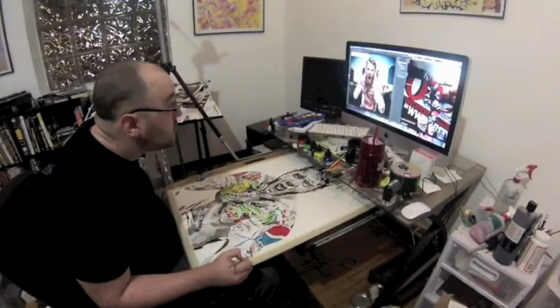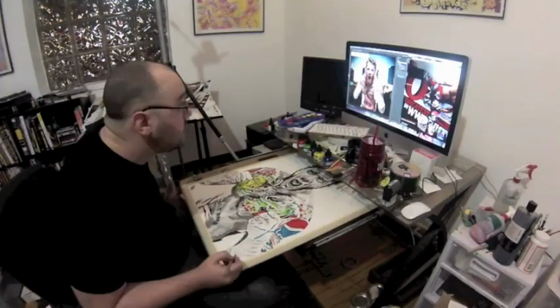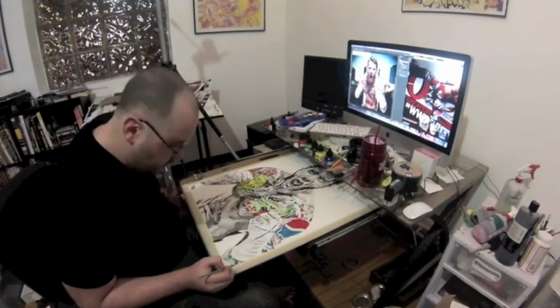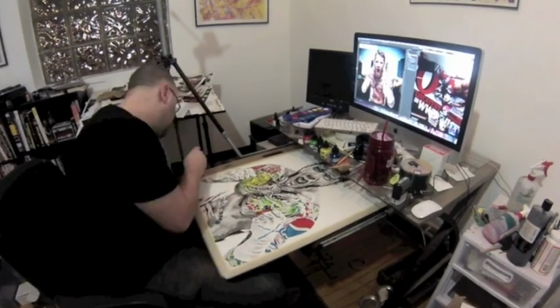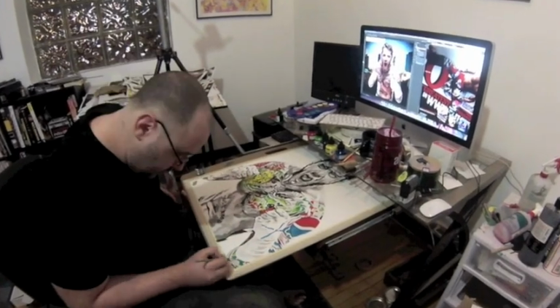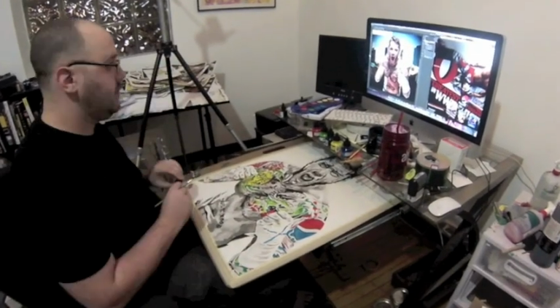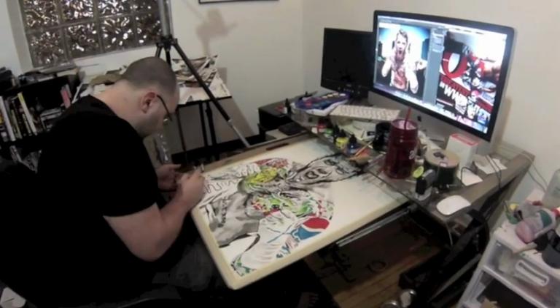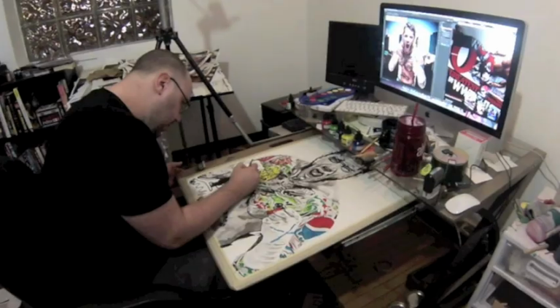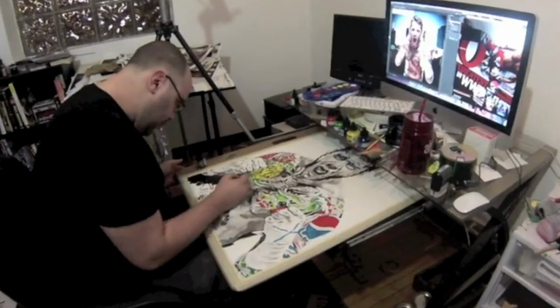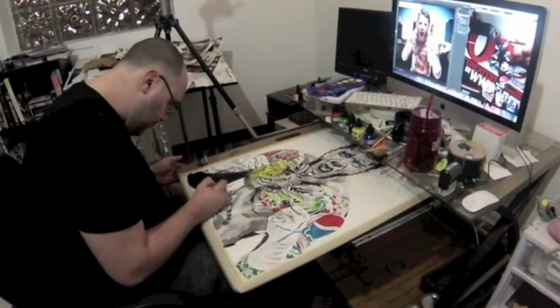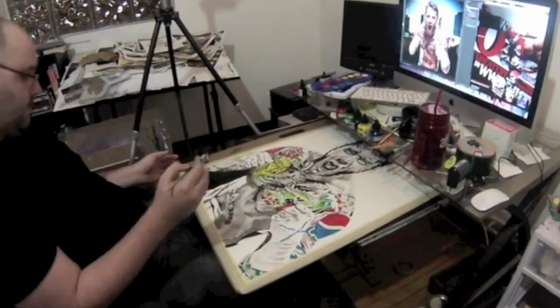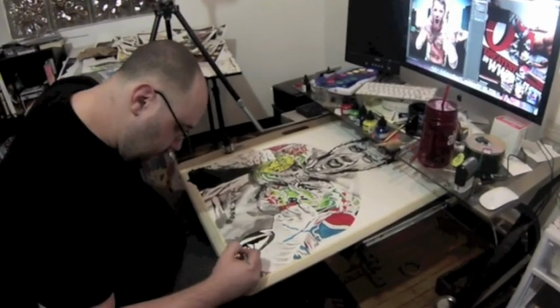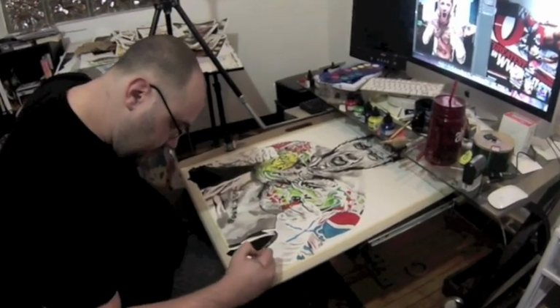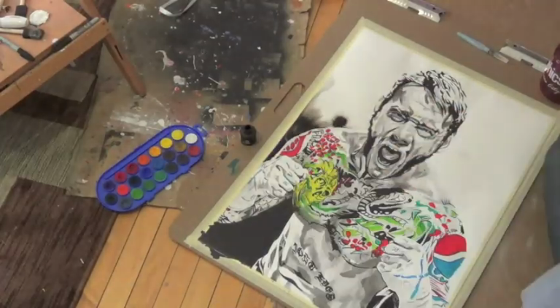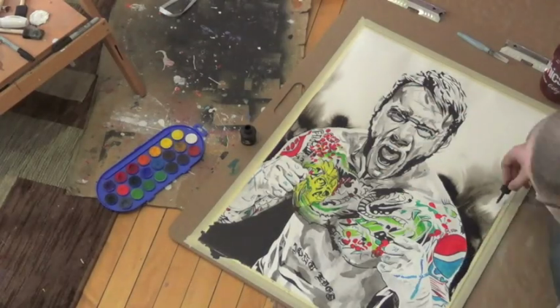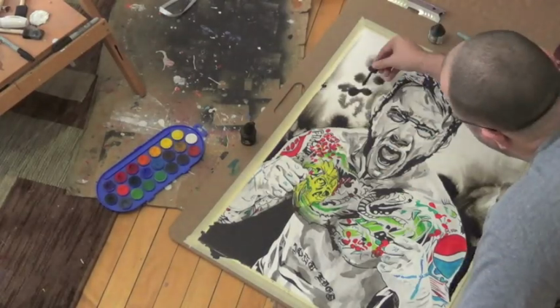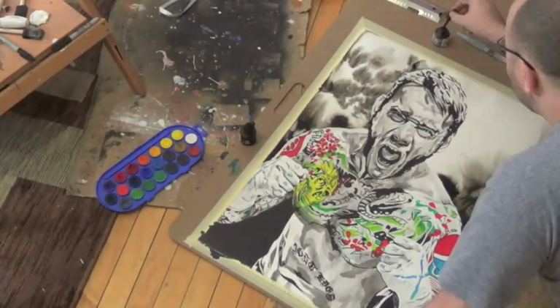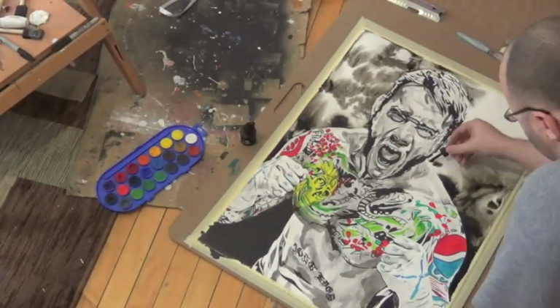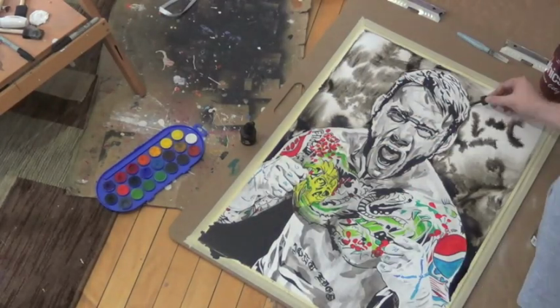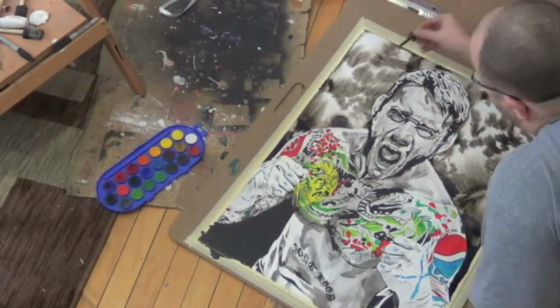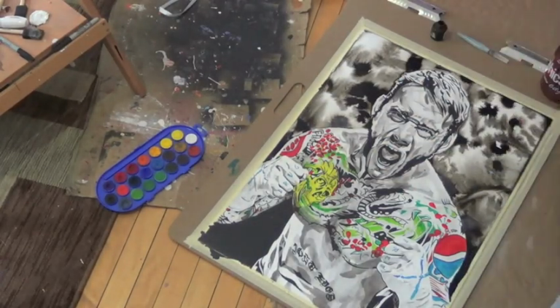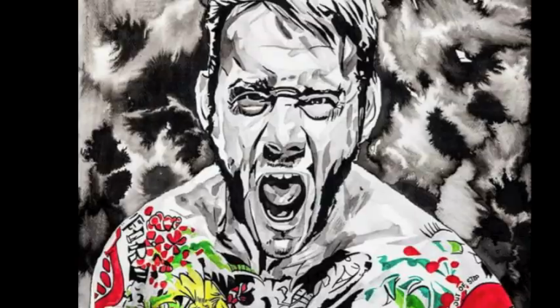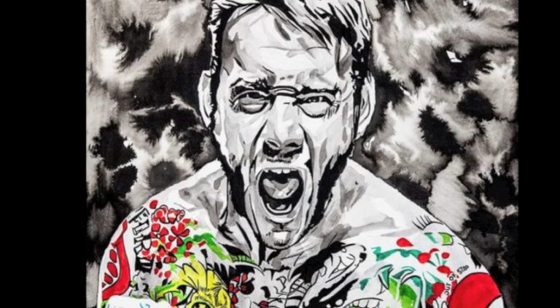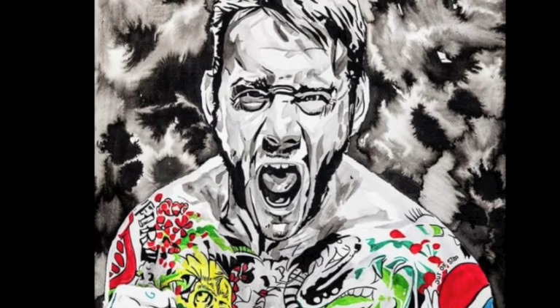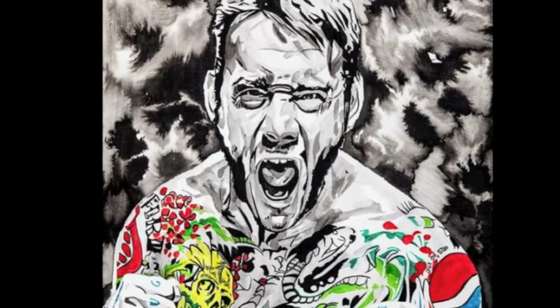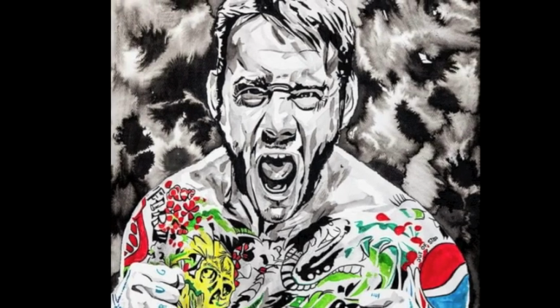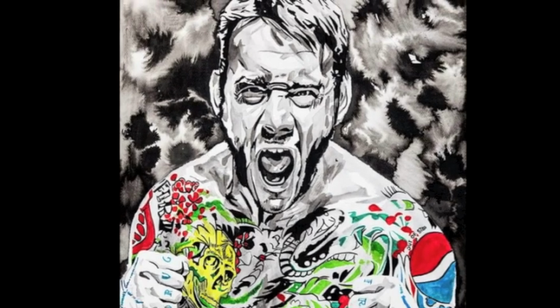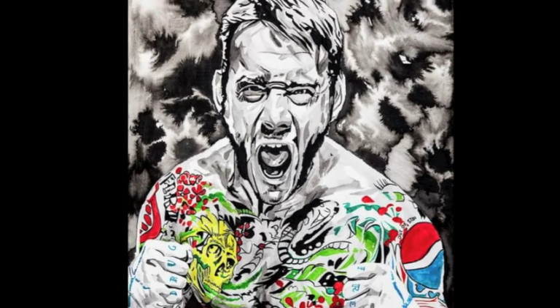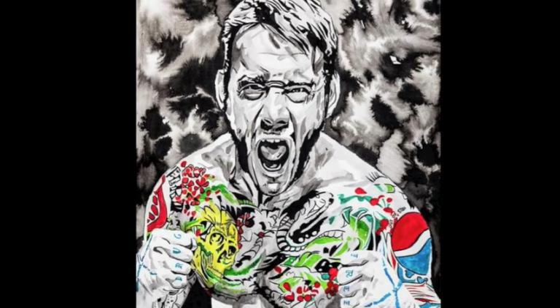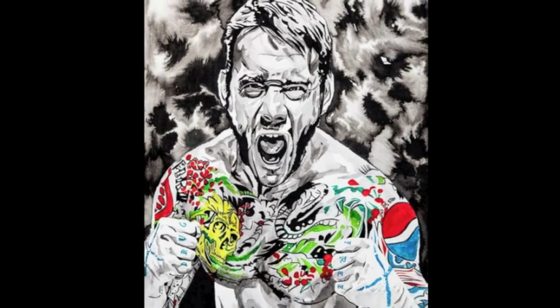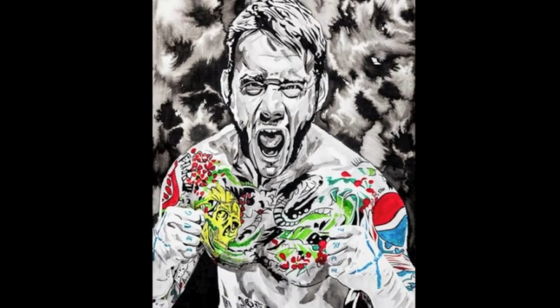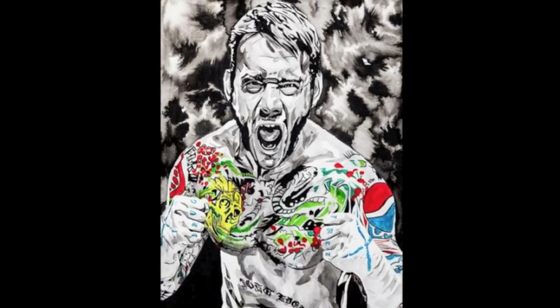Now I'm going to bring in a little bit of the background and then also the upper part. I've watered it all down and just dropped the ink in there. And there's the finished piece. Not bad.